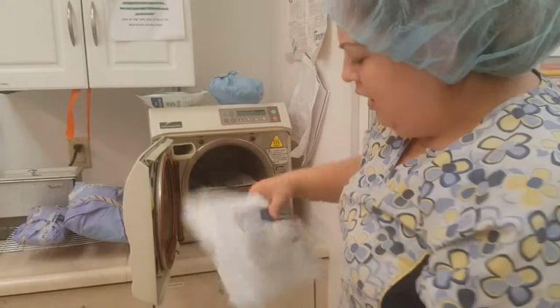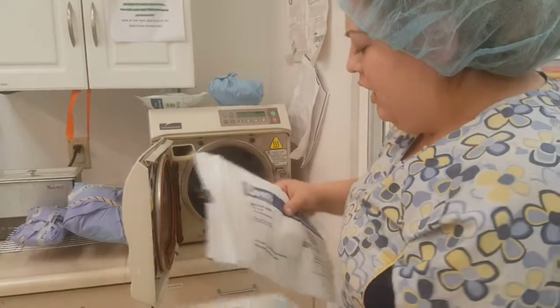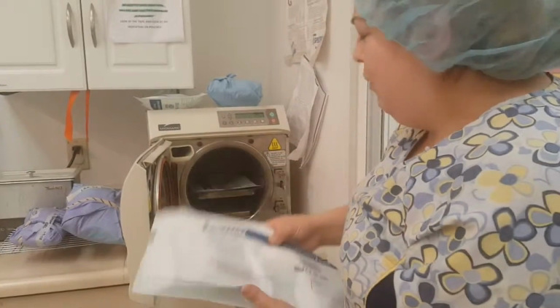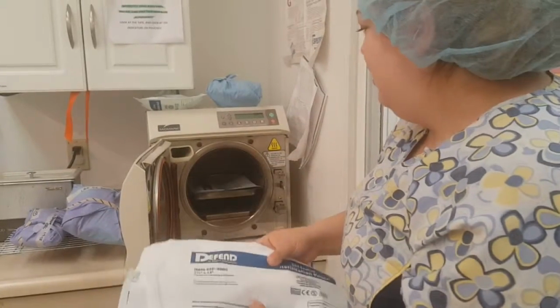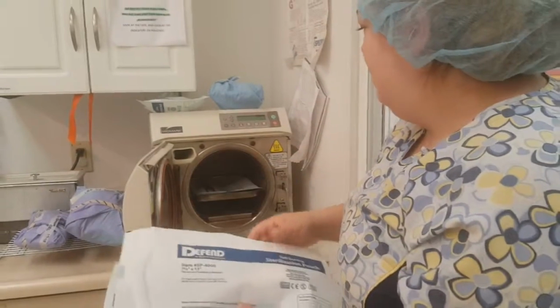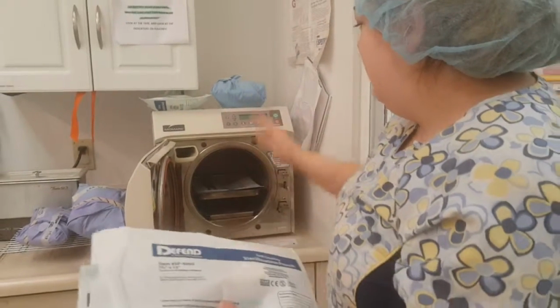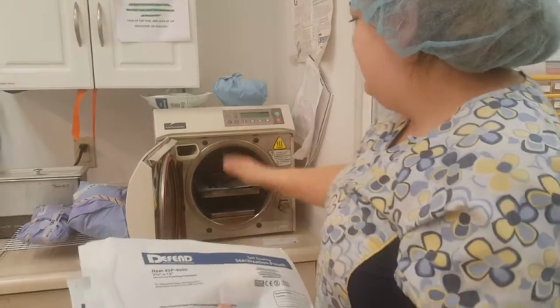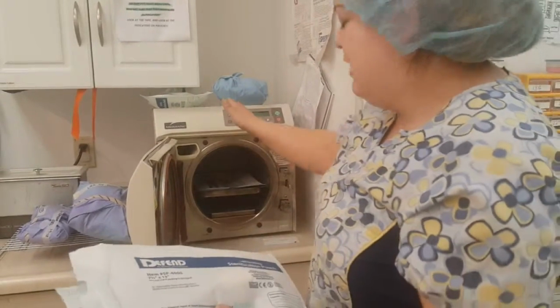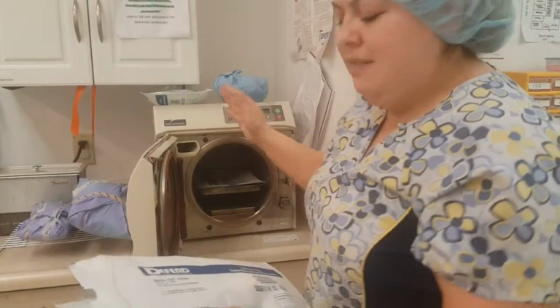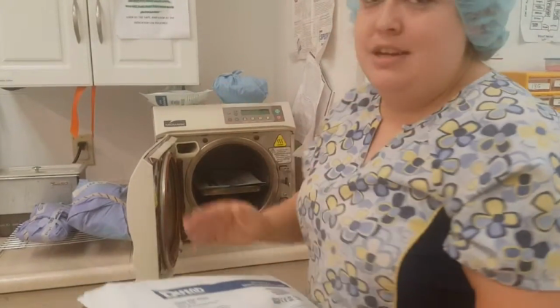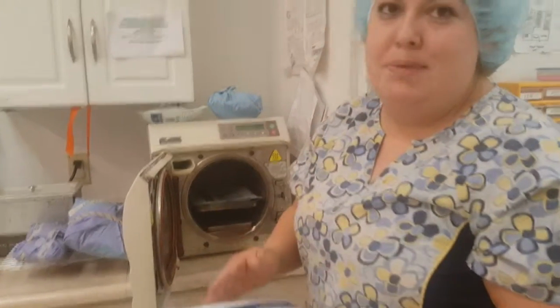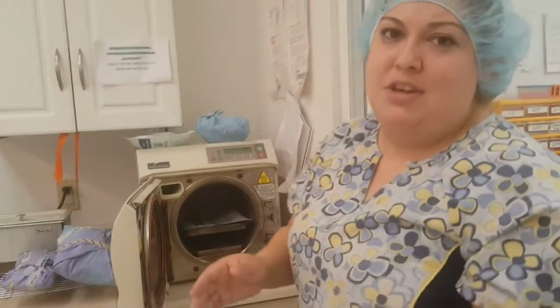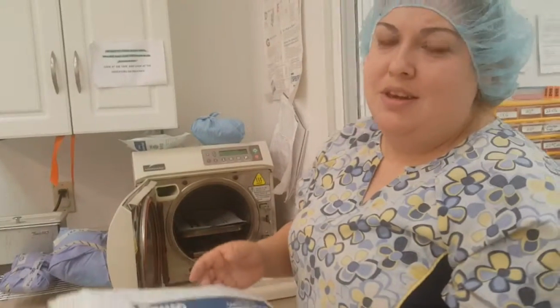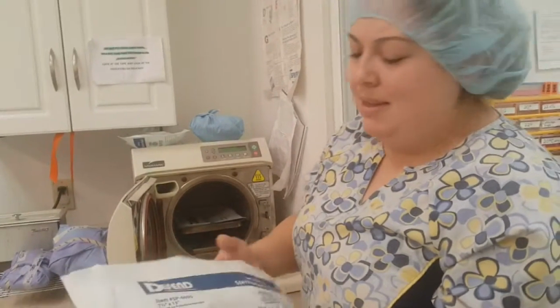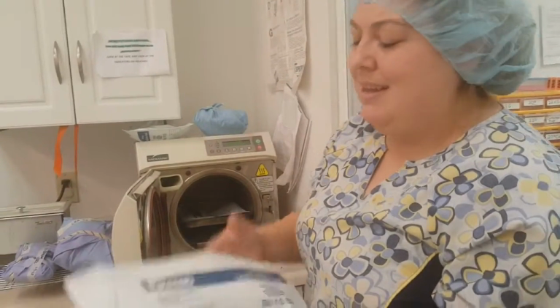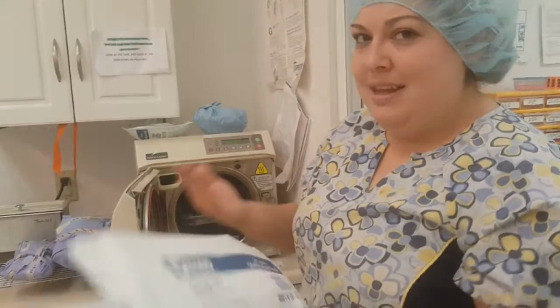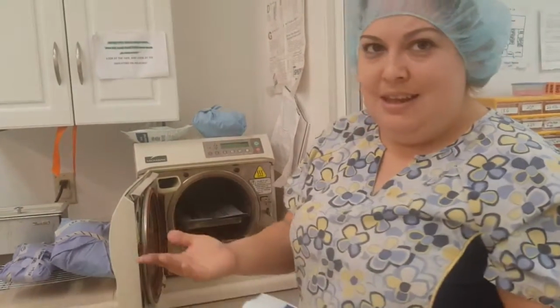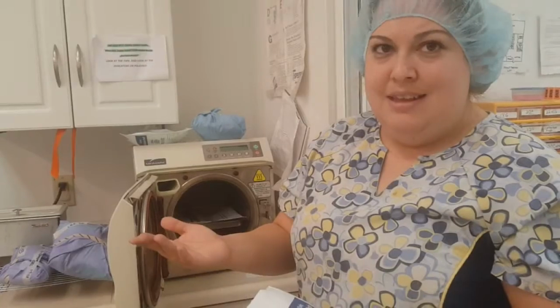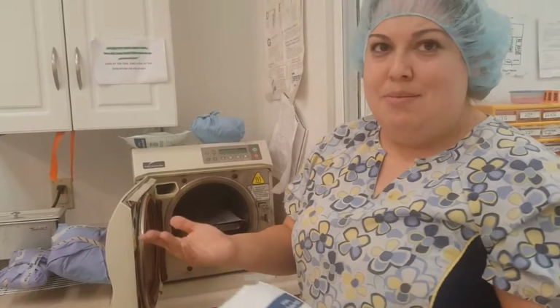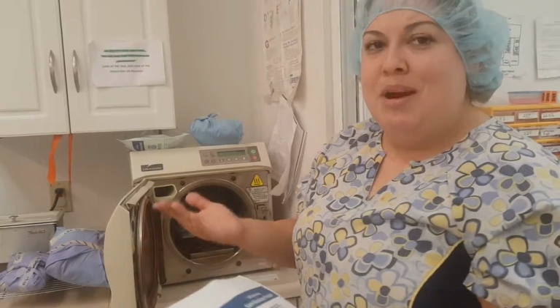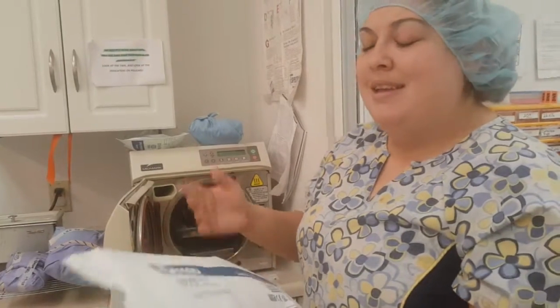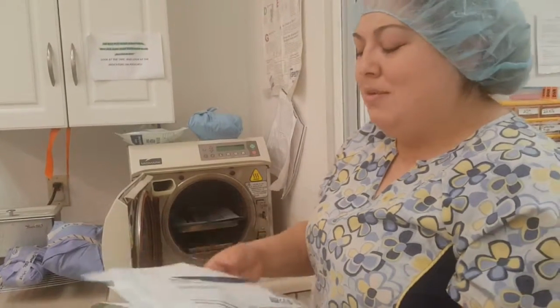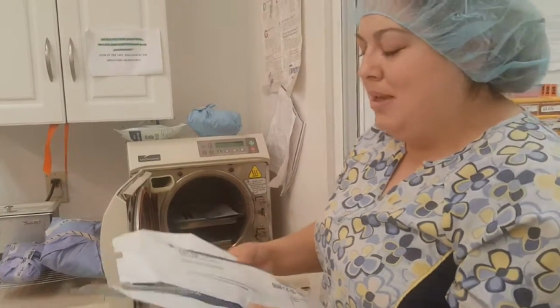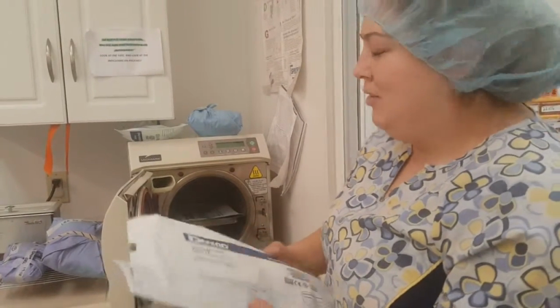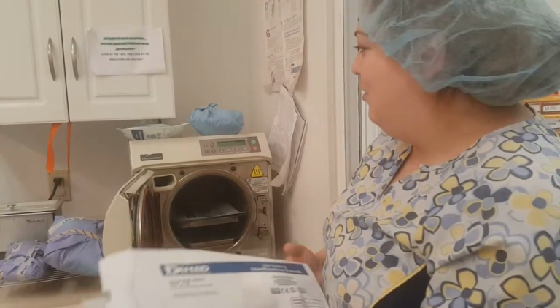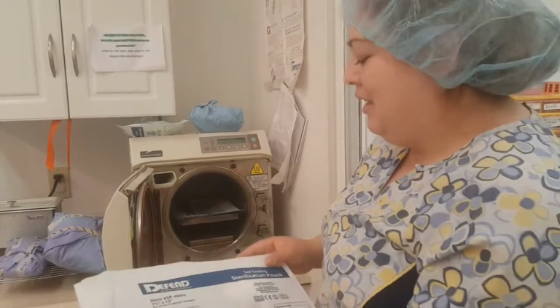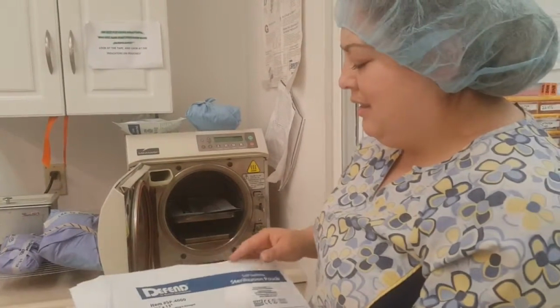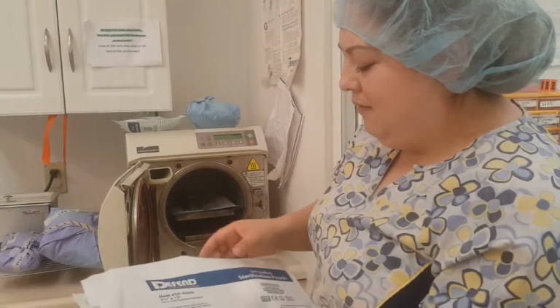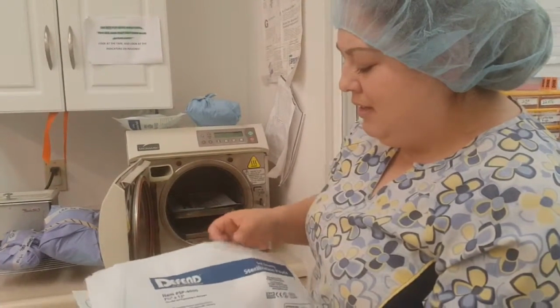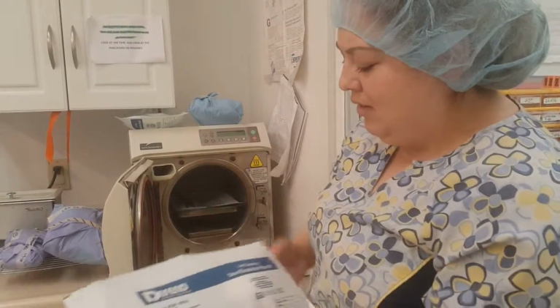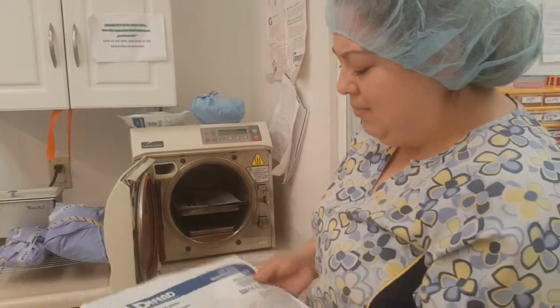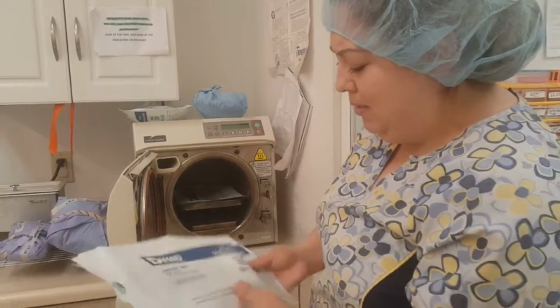You don't want to stack stuff on top of each other because the steam won't rise and you won't be able to get things sterilized properly.